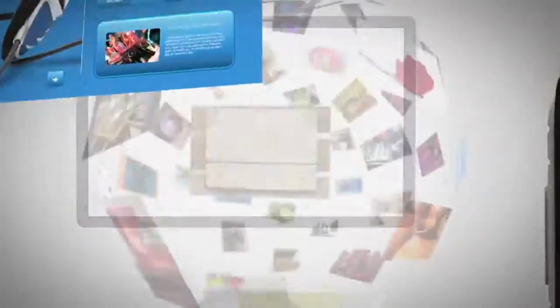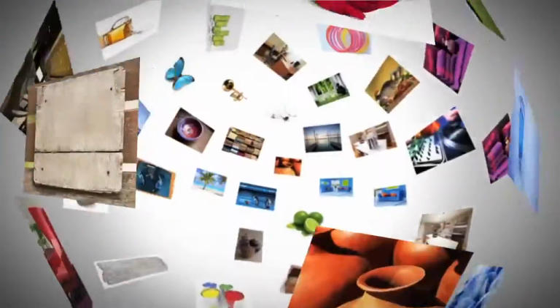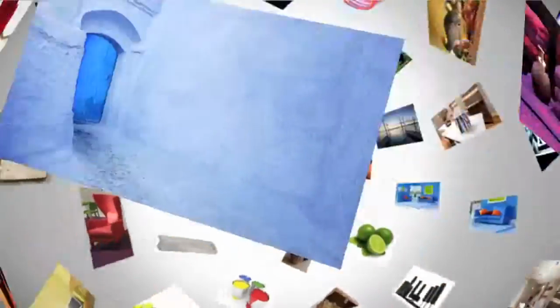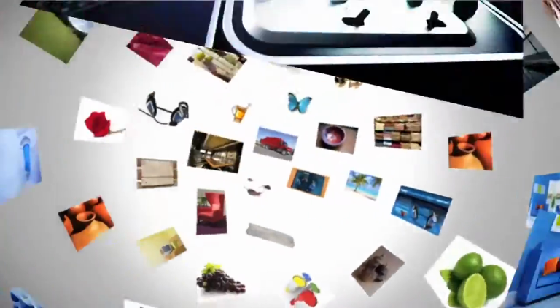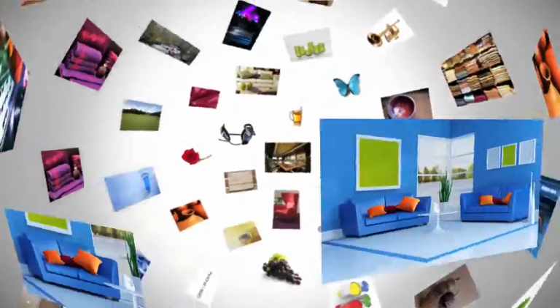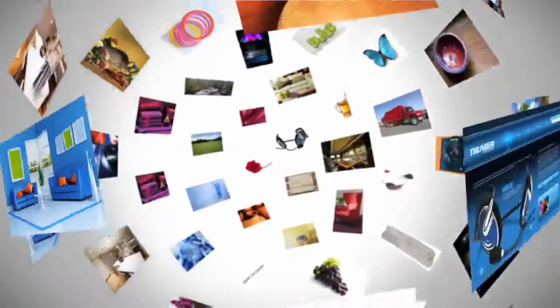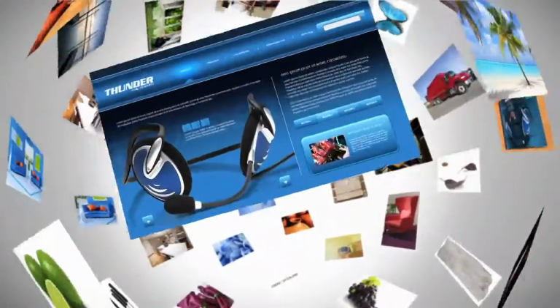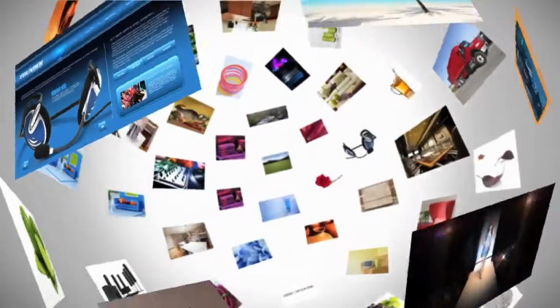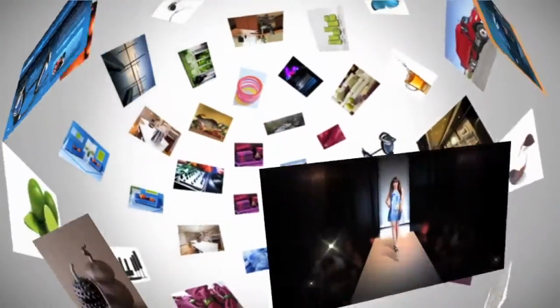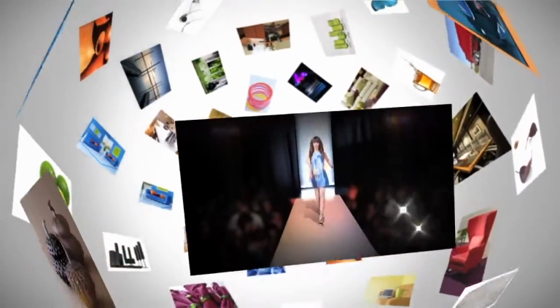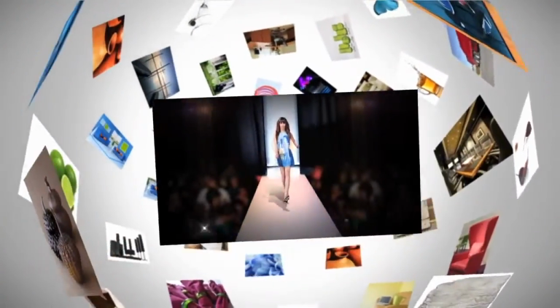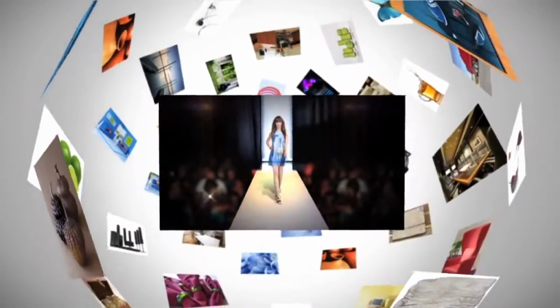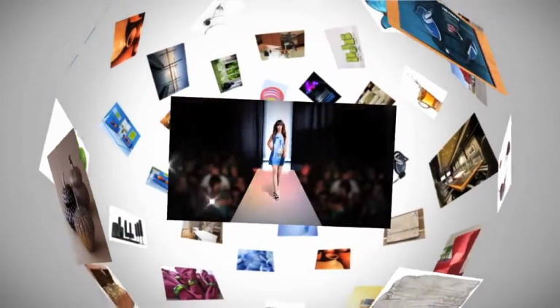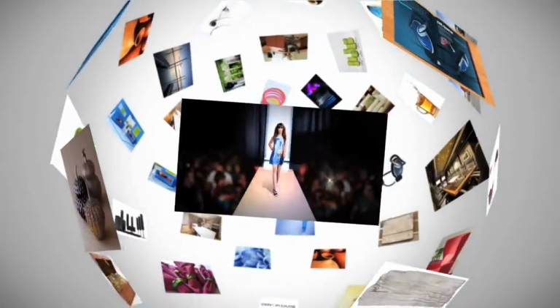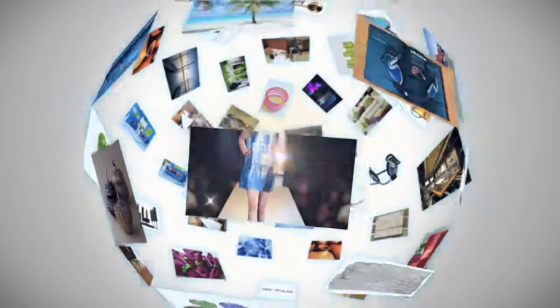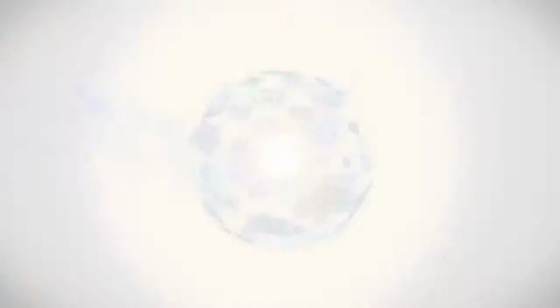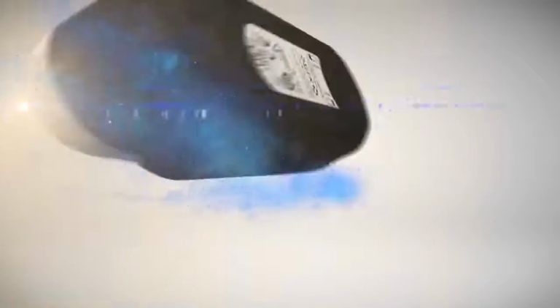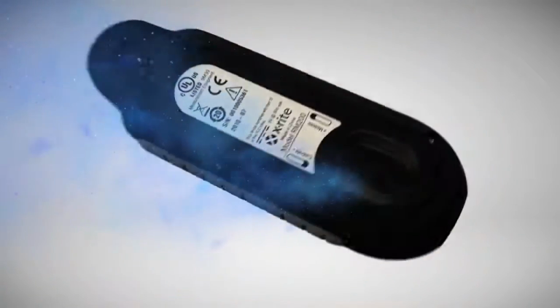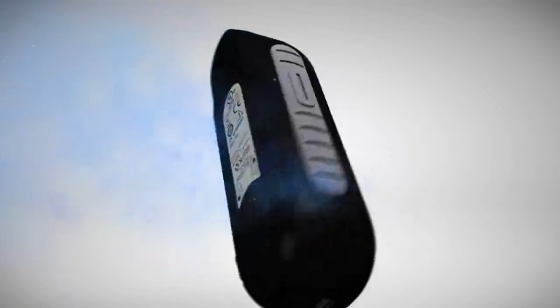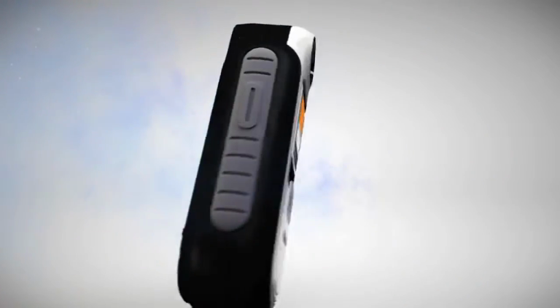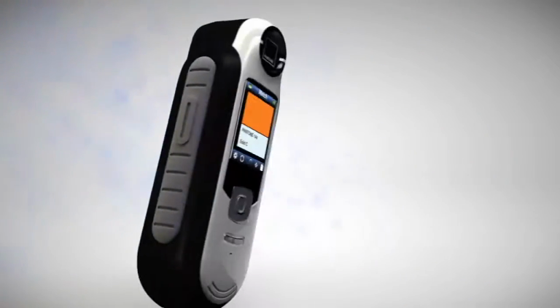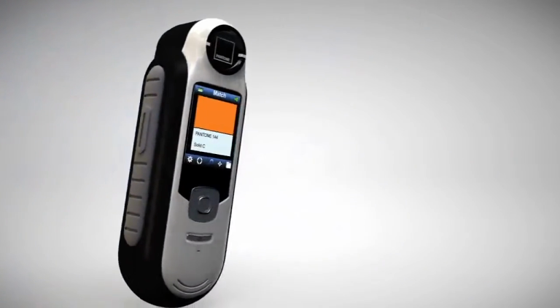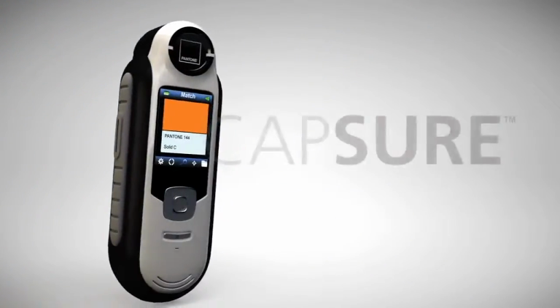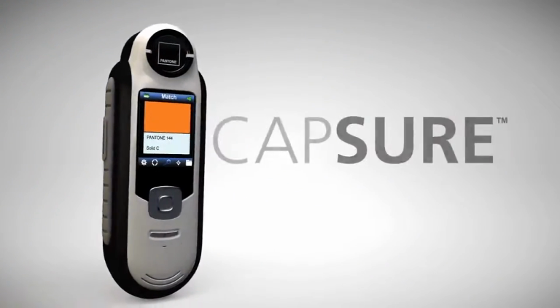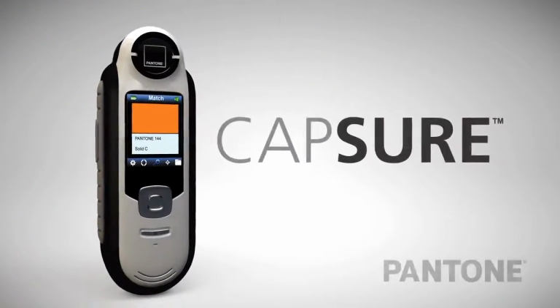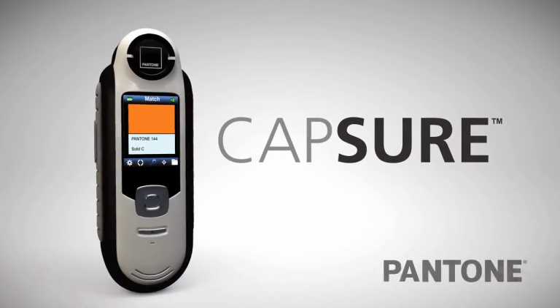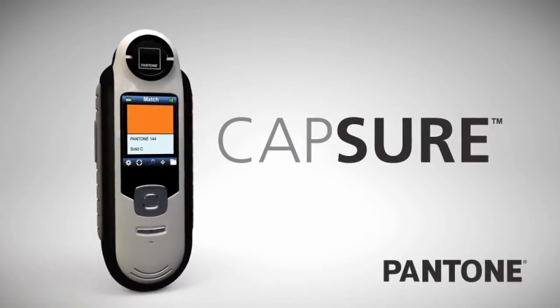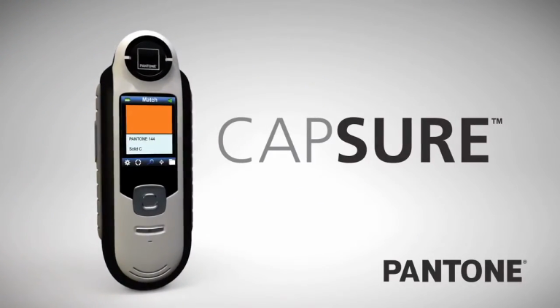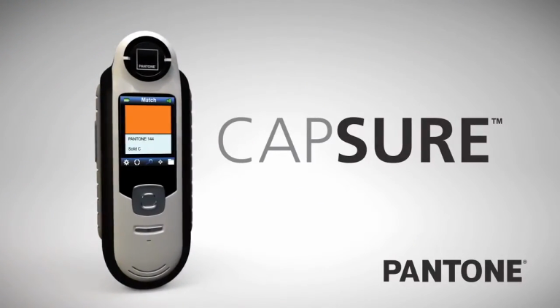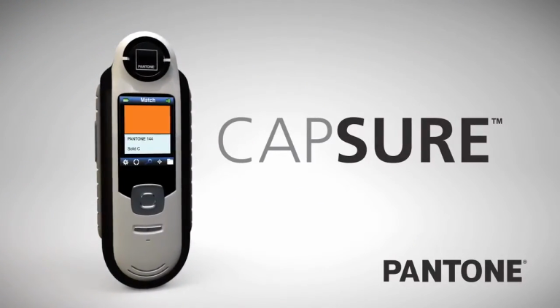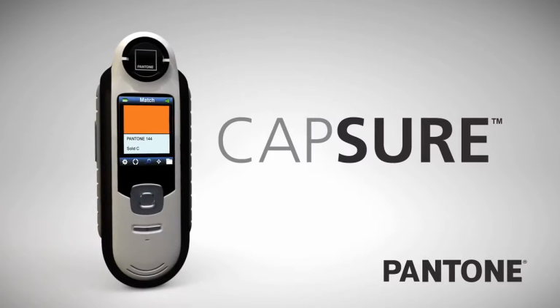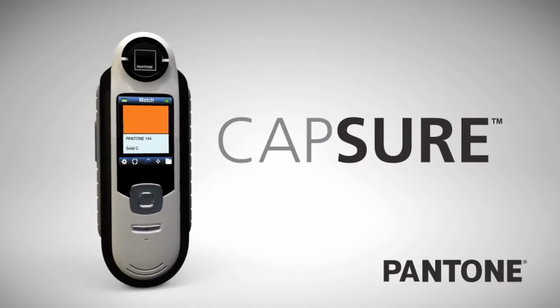Portable, accurate, flexible, affordable — endless possibilities in the palm of your hand. Capture from Pantone. Inspiration anywhere.